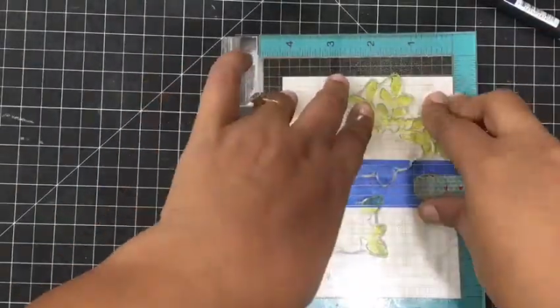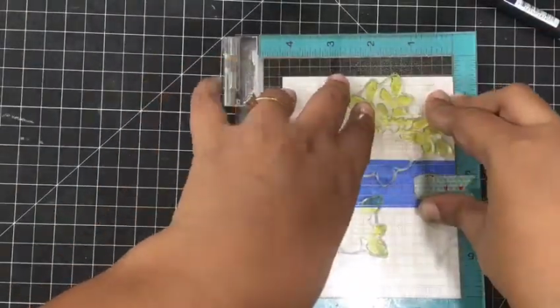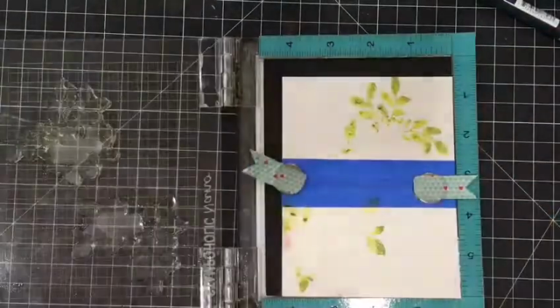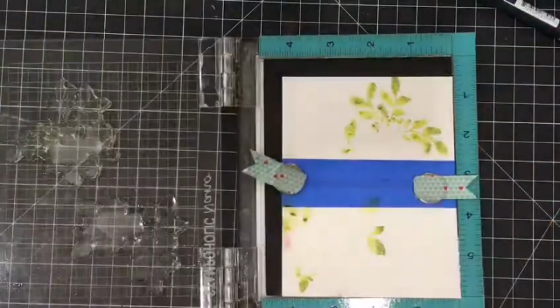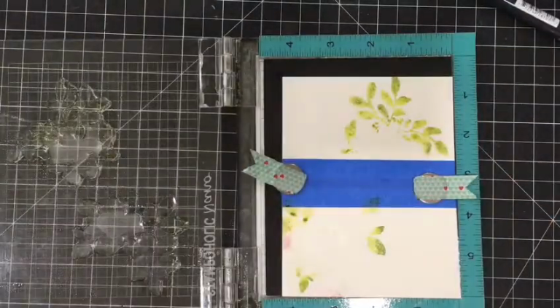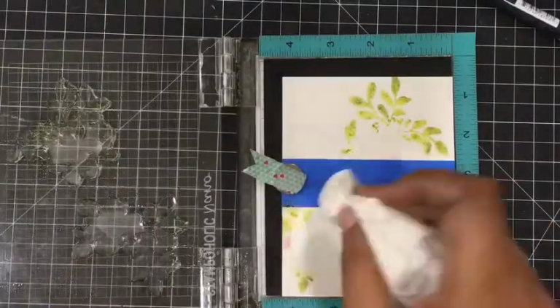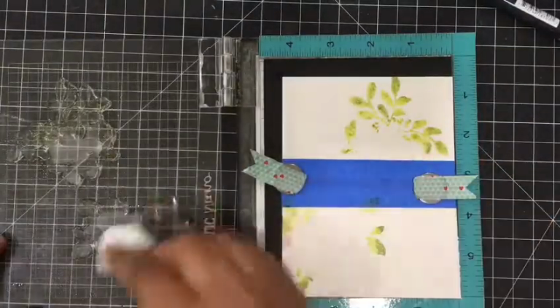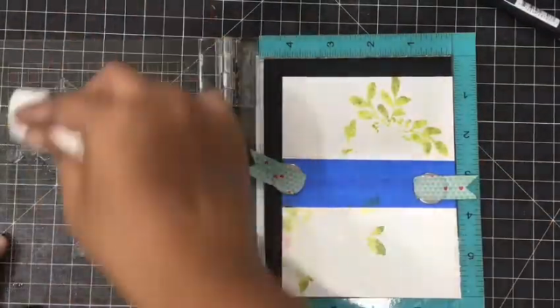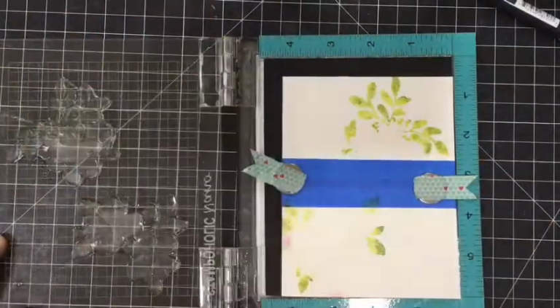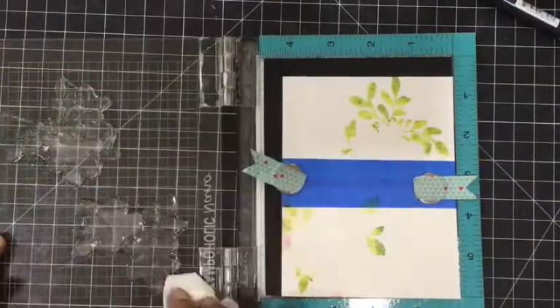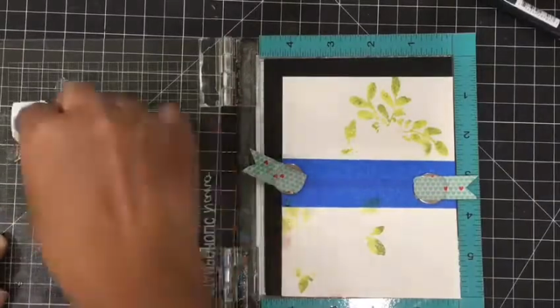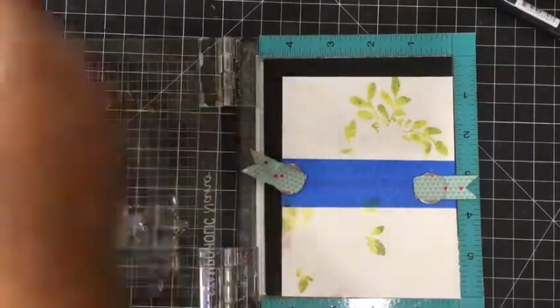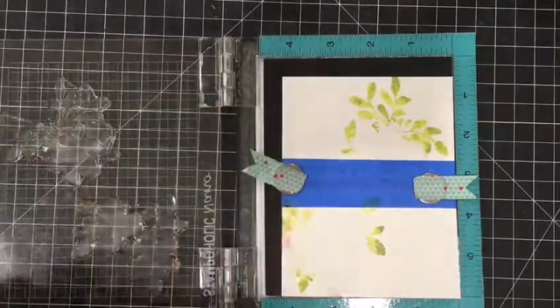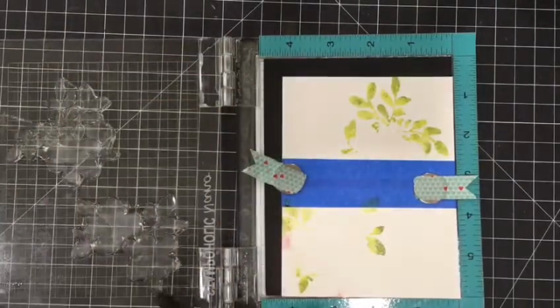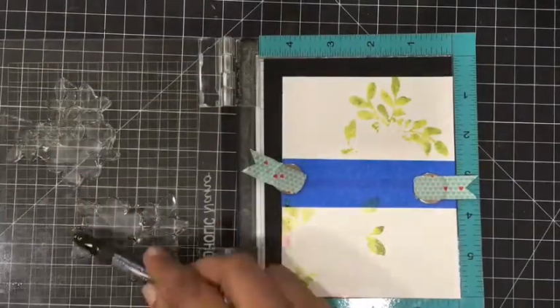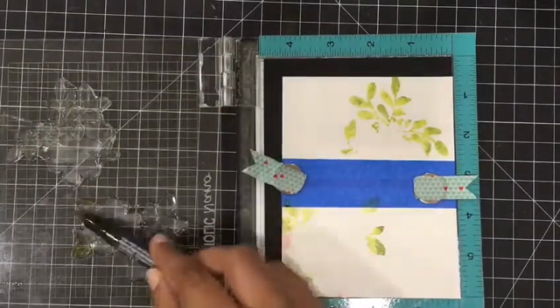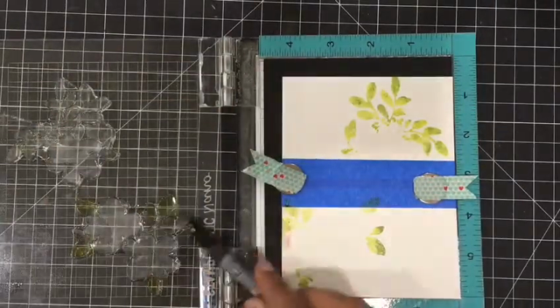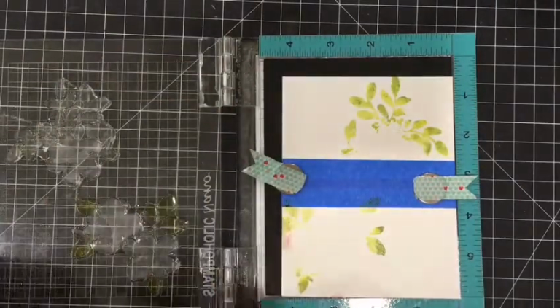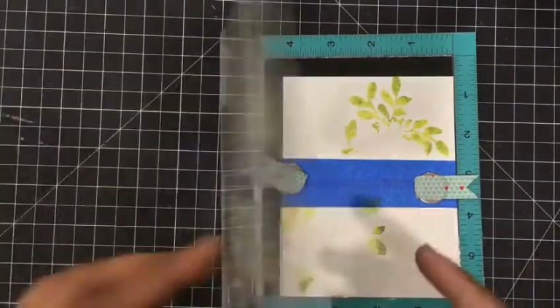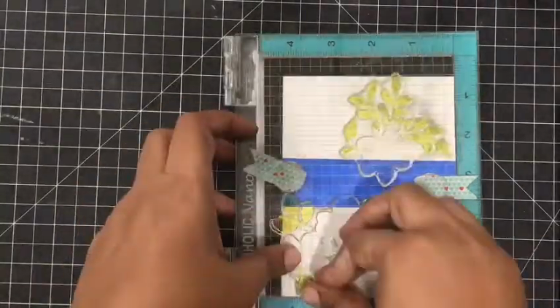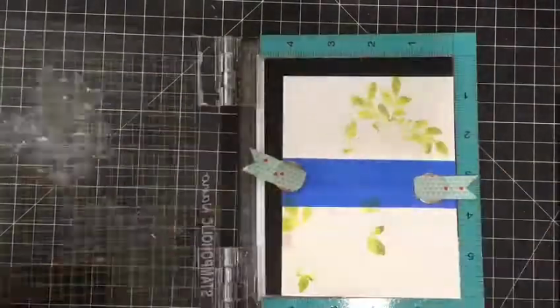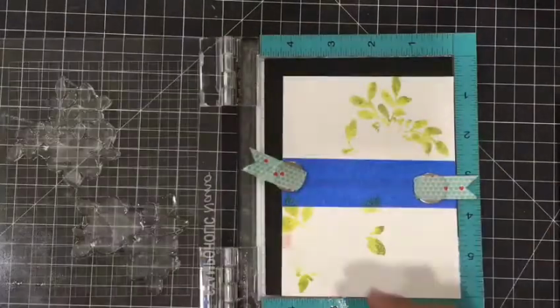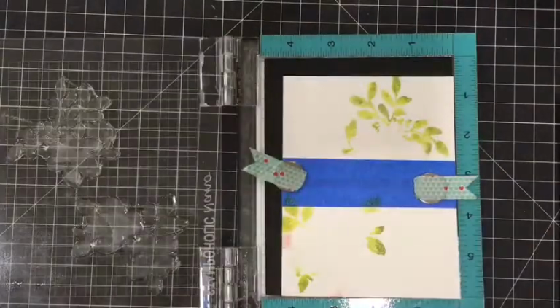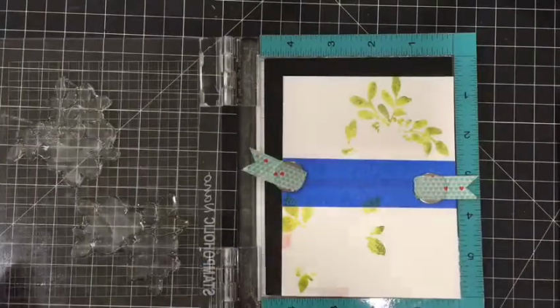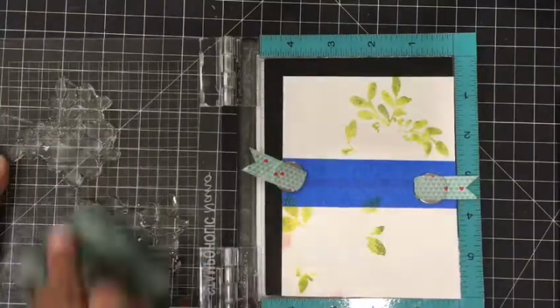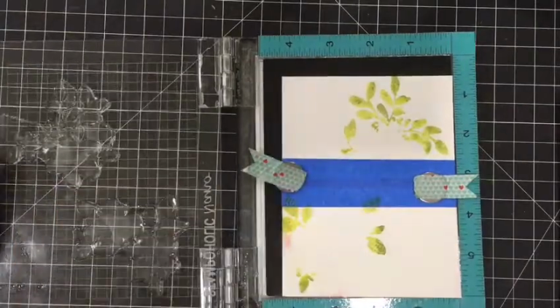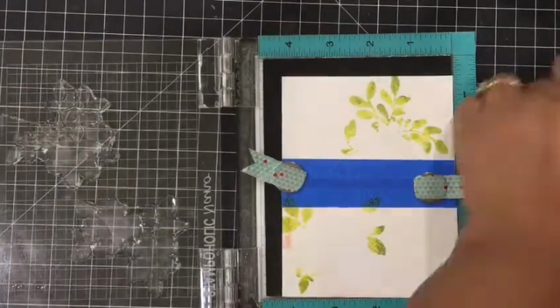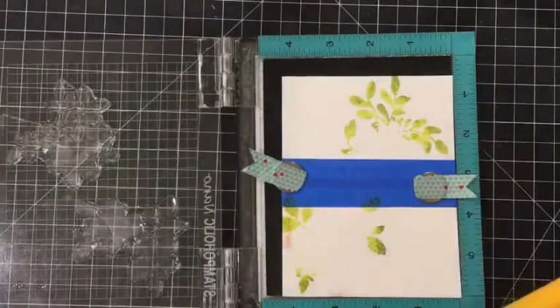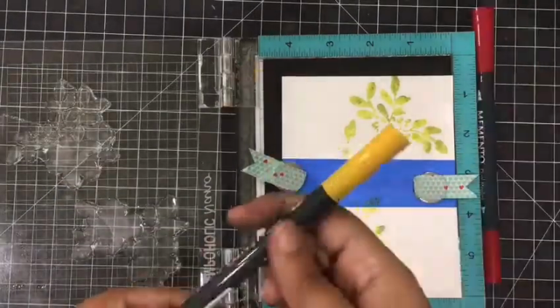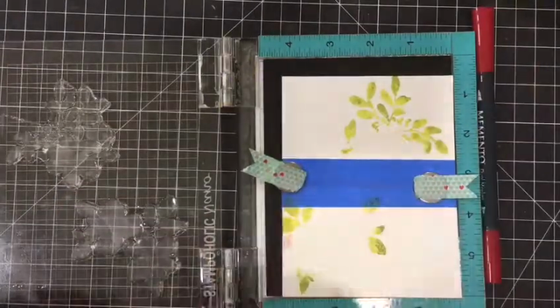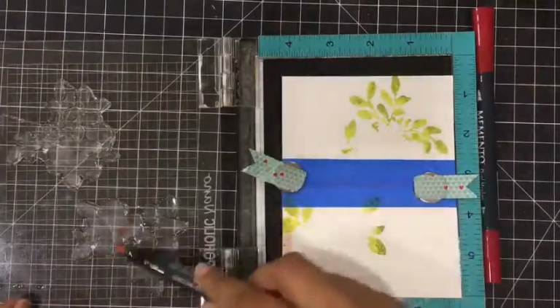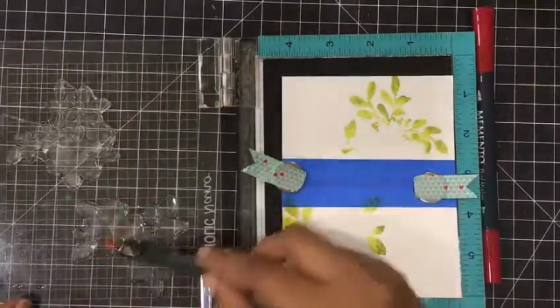It is a very nice, artsy kind of watercolor image which you get. Just dab off the excess water, recolor it, and stamp it again. If you want to keep adding colors over it, you can go ahead.